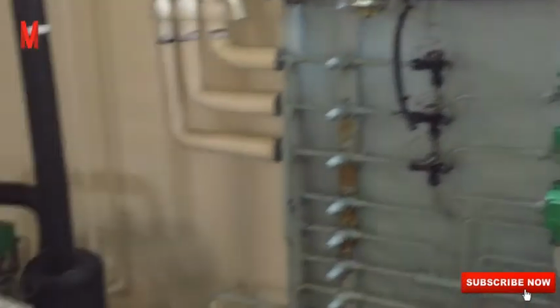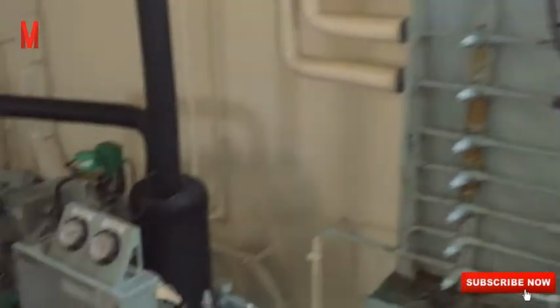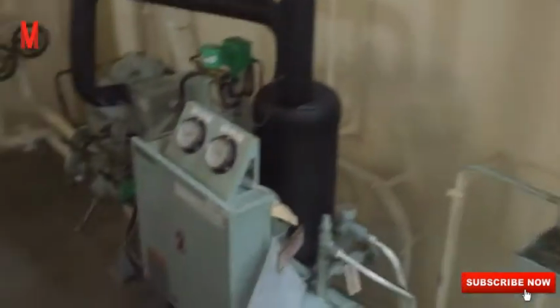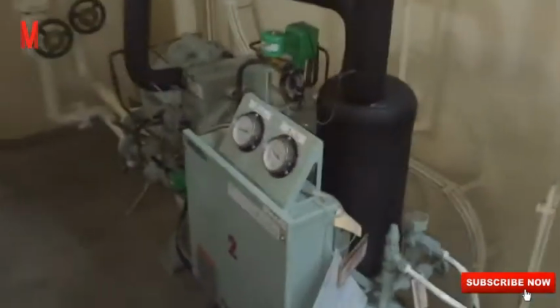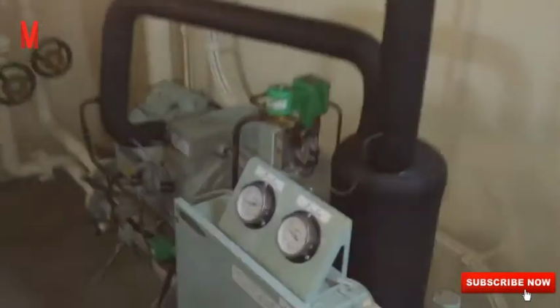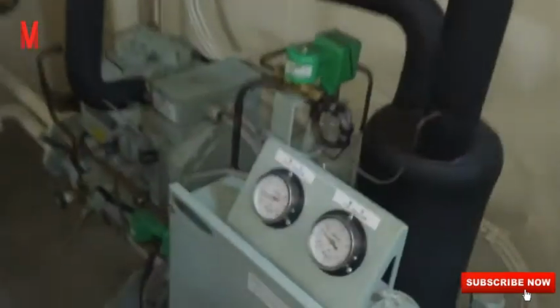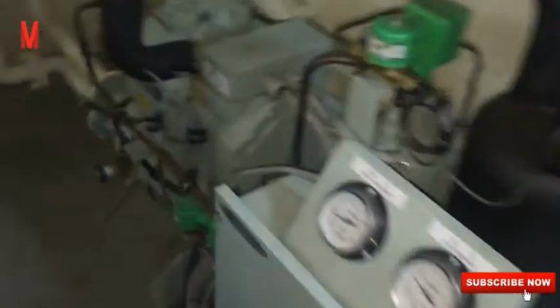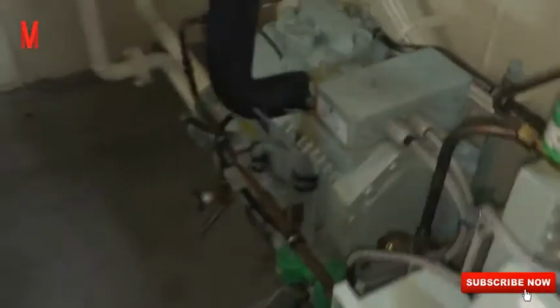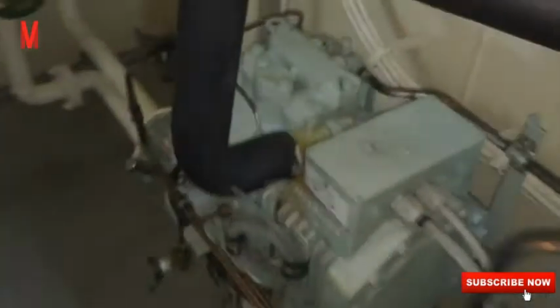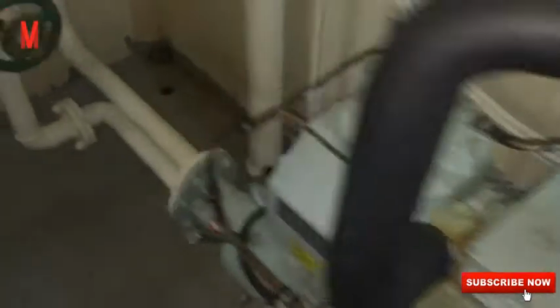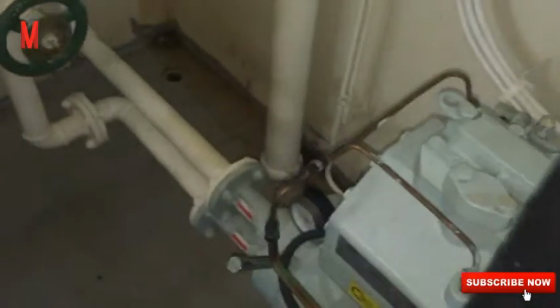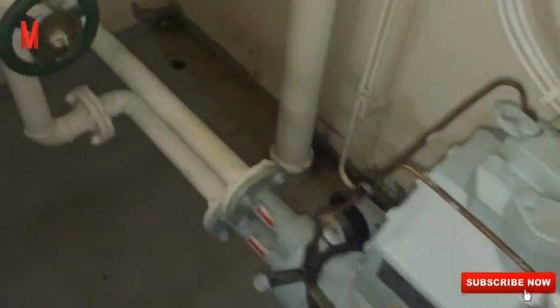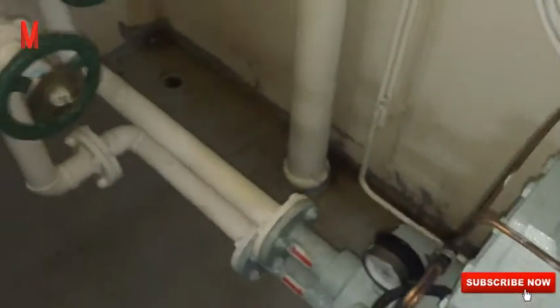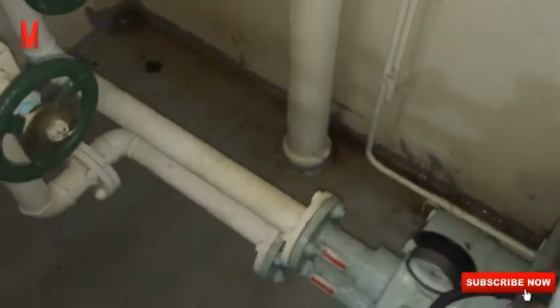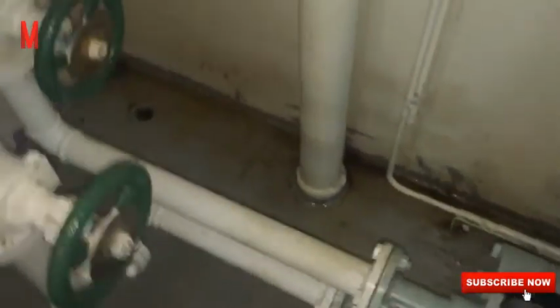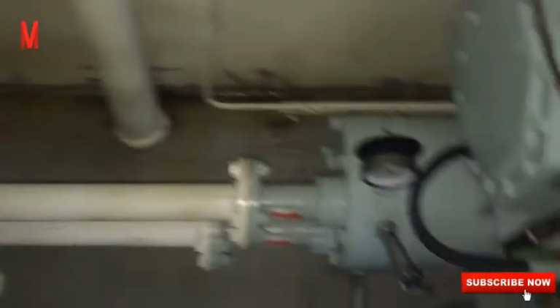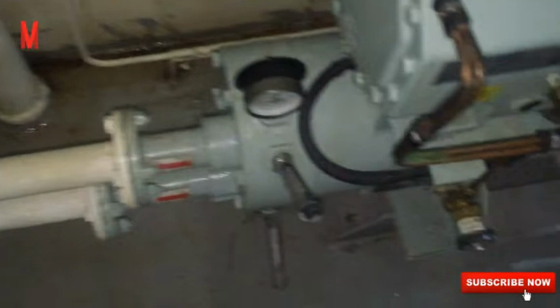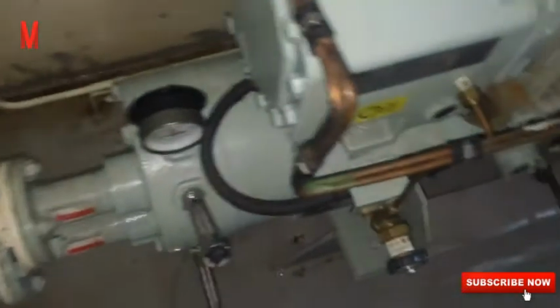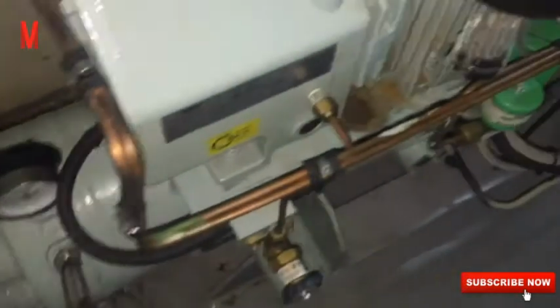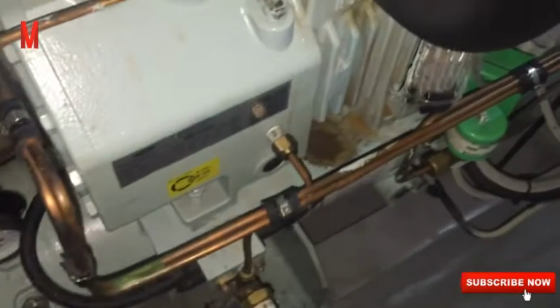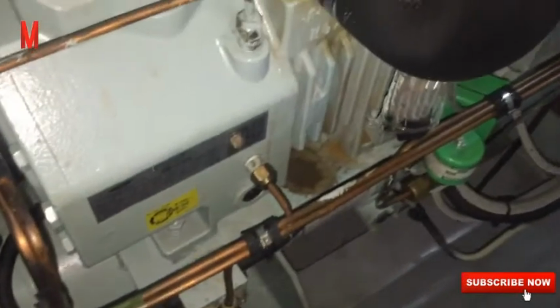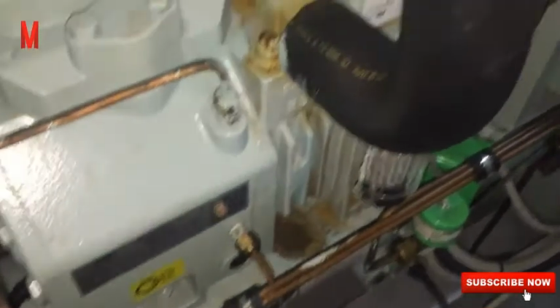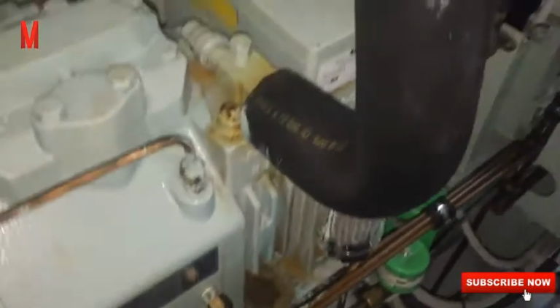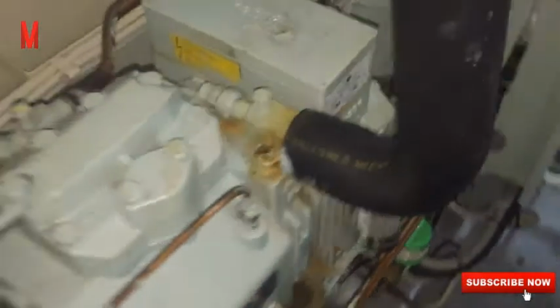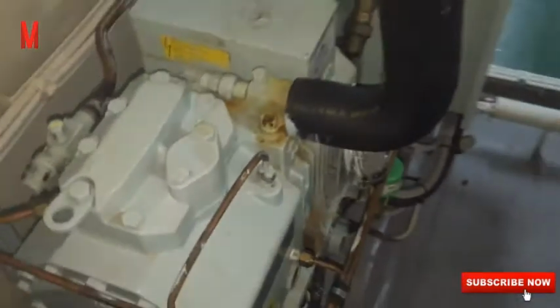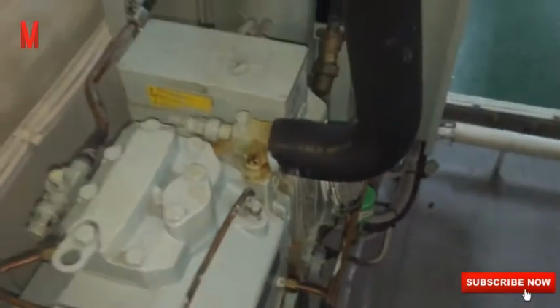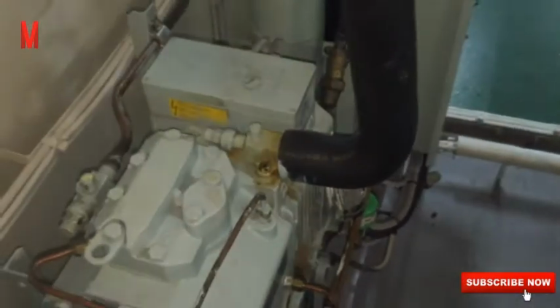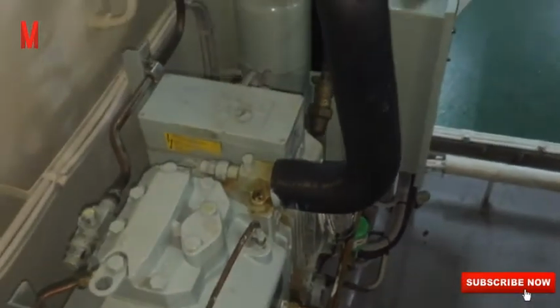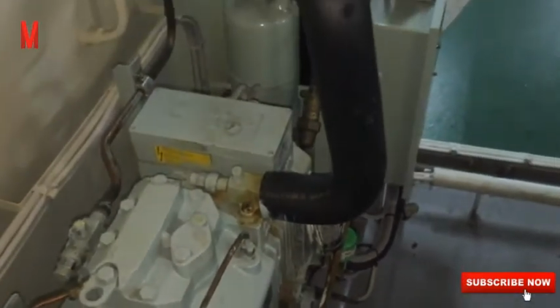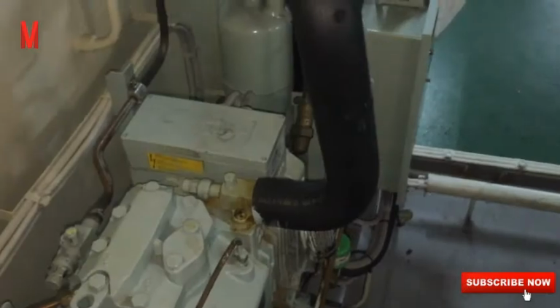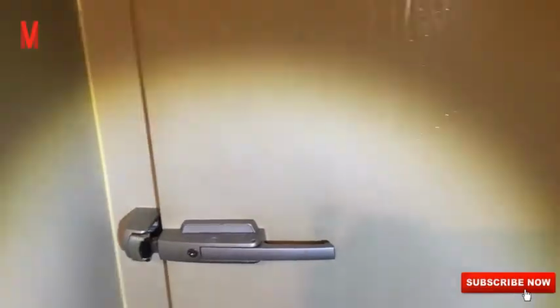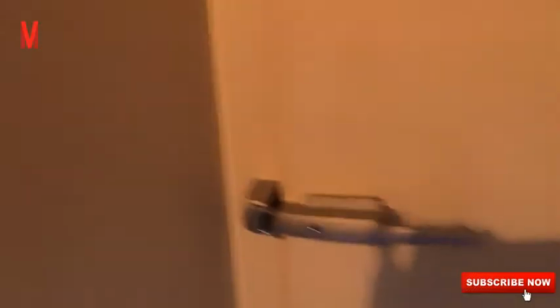Switch on the compressor. The compressor will run depending on the low pressure switch — if the low pressure switch detects a pressure, then the compressor runs.